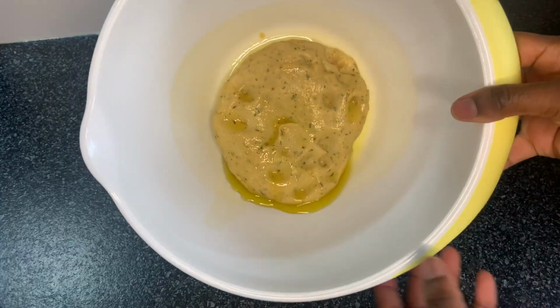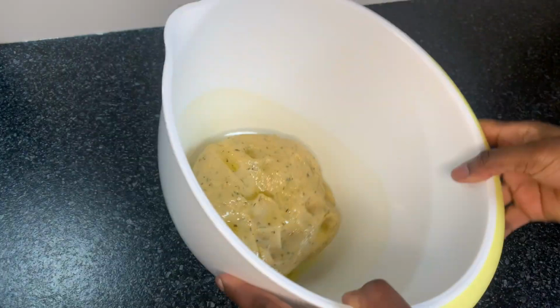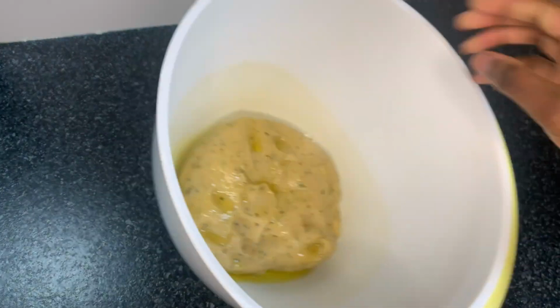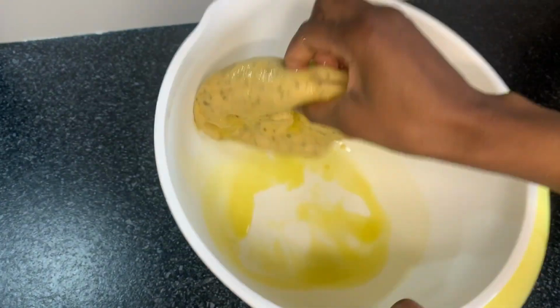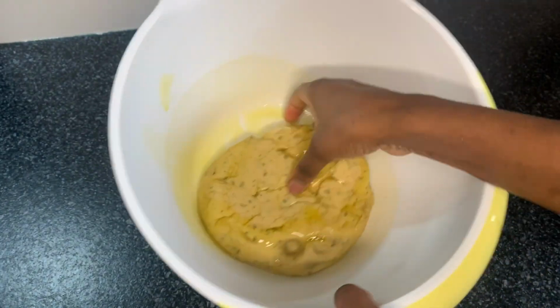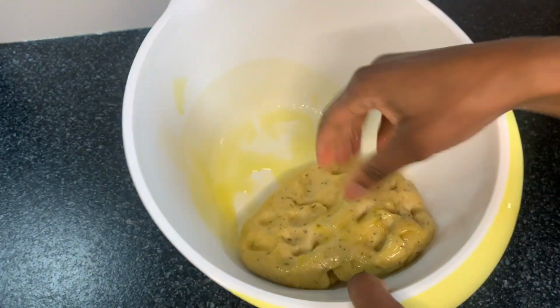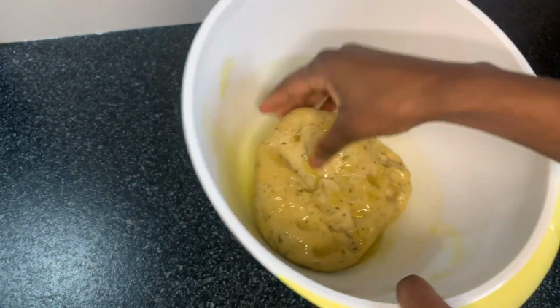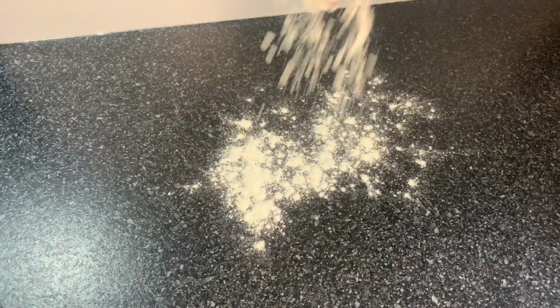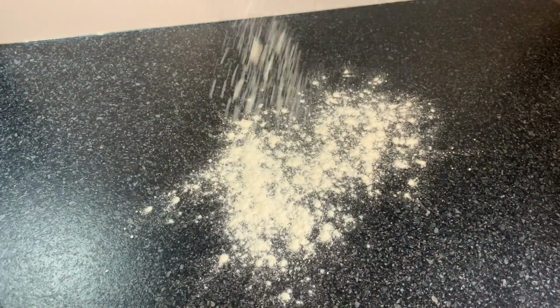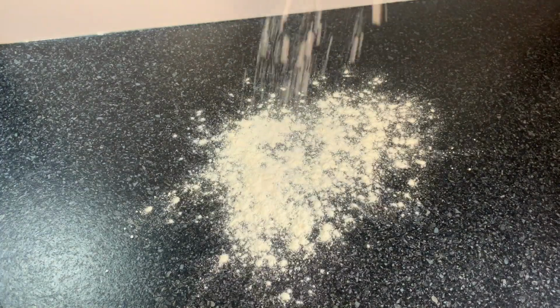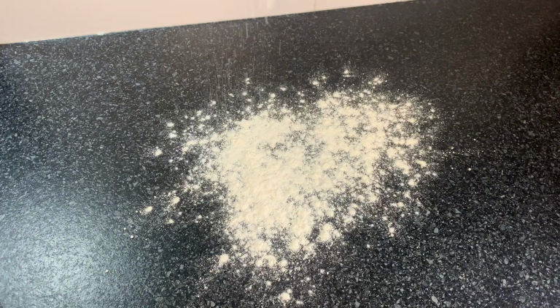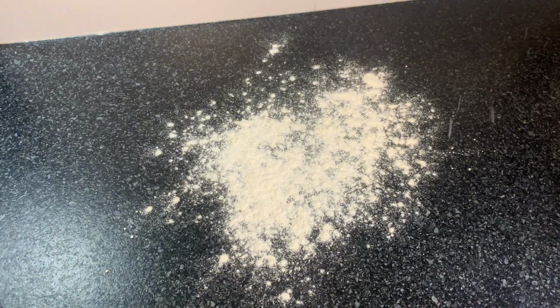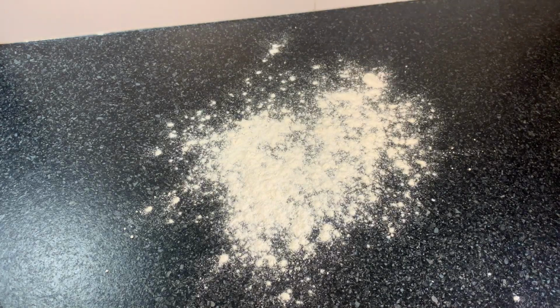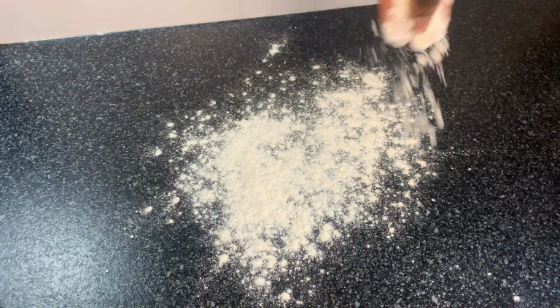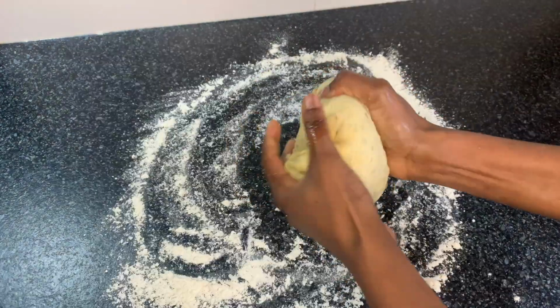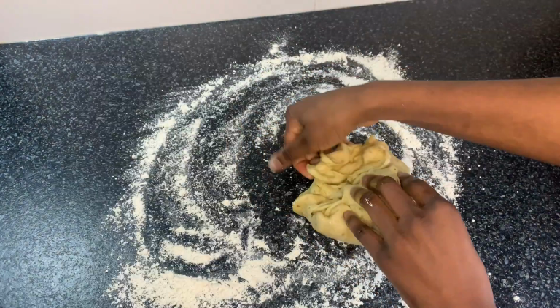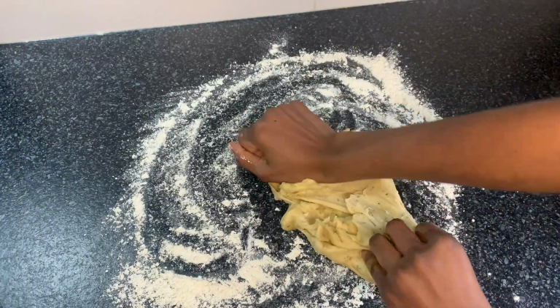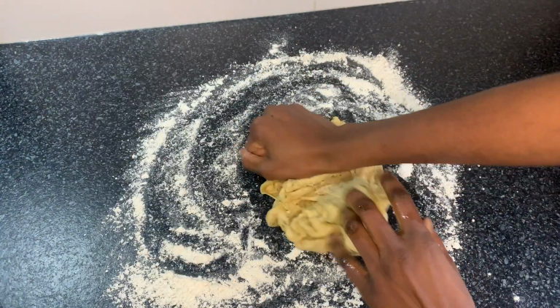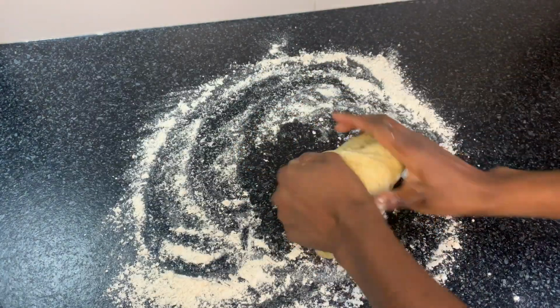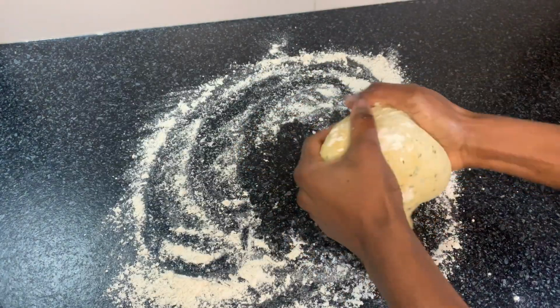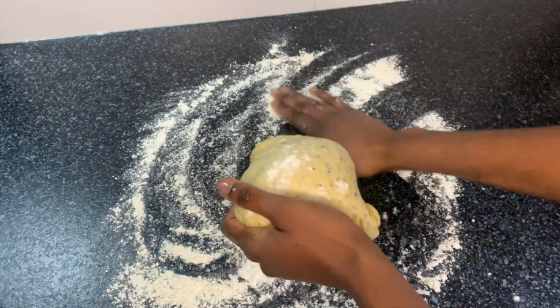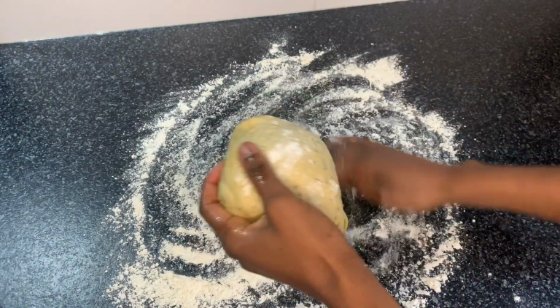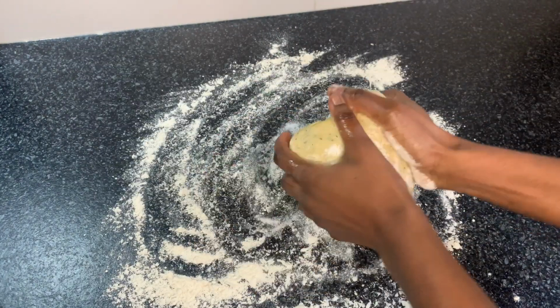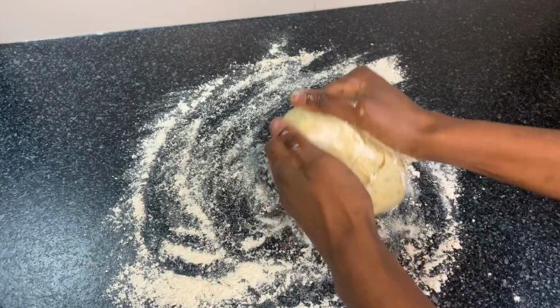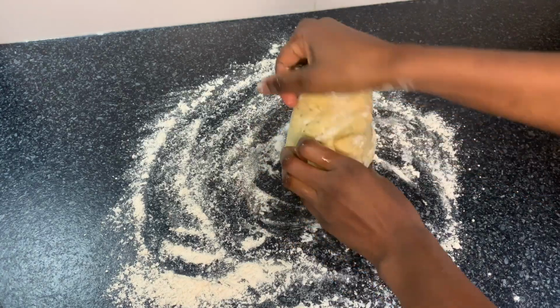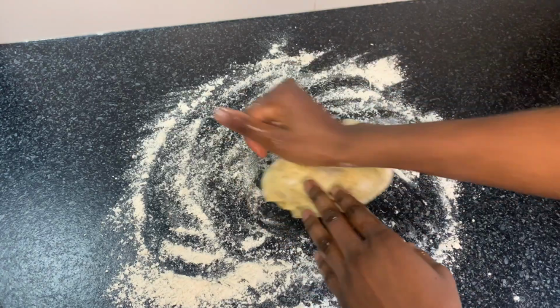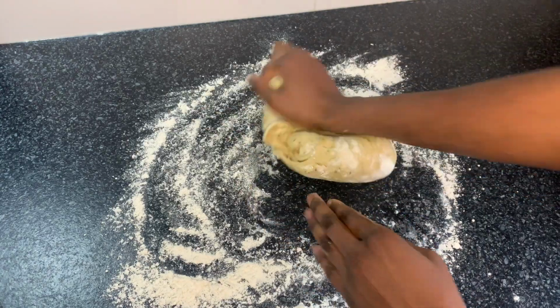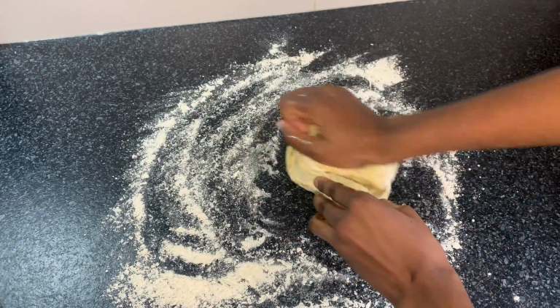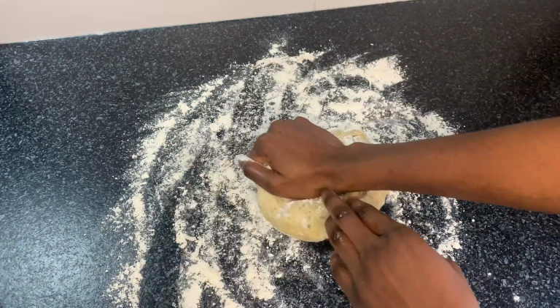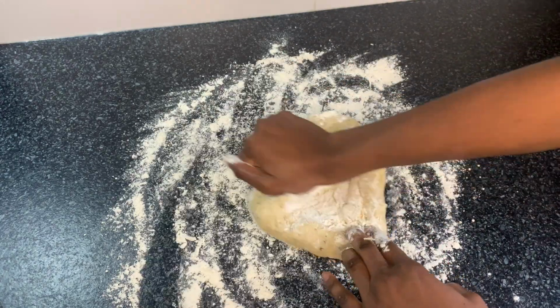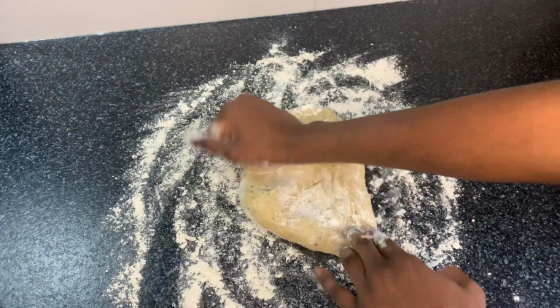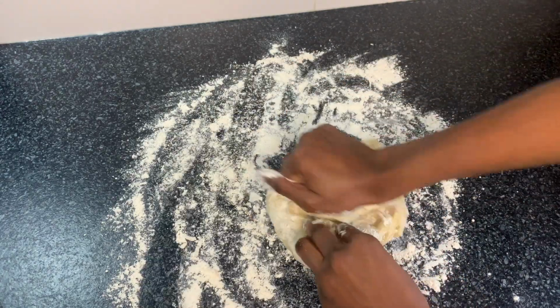It's been 30 minutes and this is how it looks. I'm going to spread more flour on my kitchen counter and knead it for five more minutes. But if you like, you don't have to put it in the fridge — you can go straight to the next process.